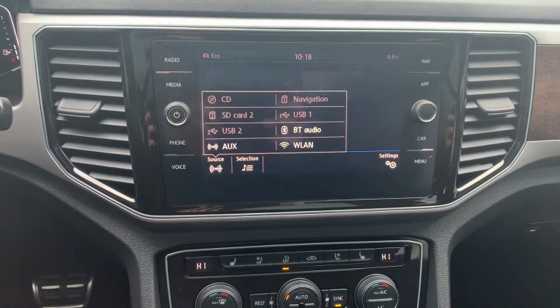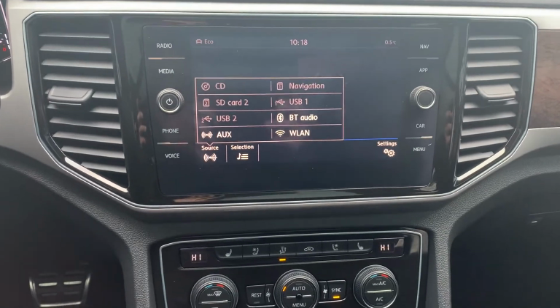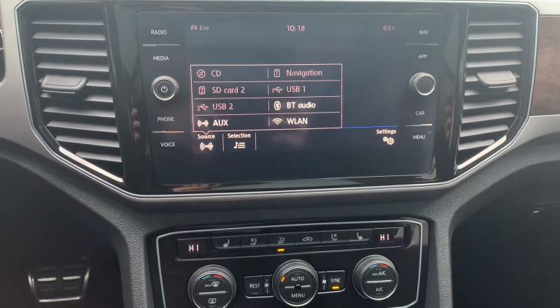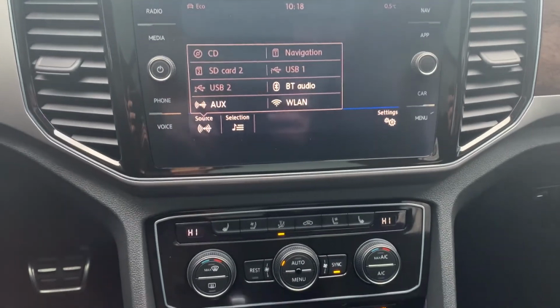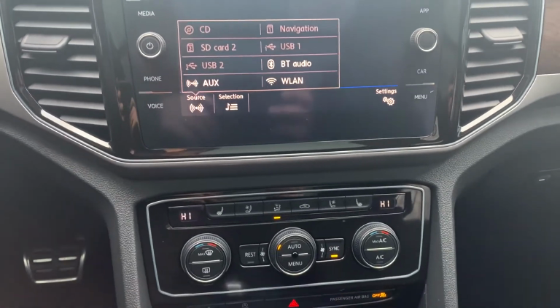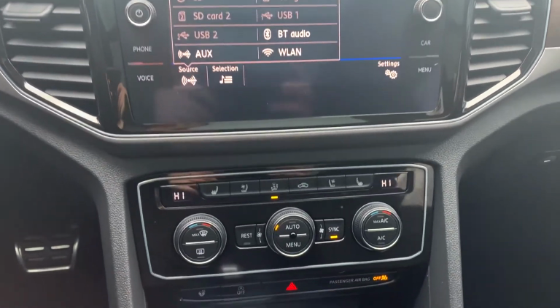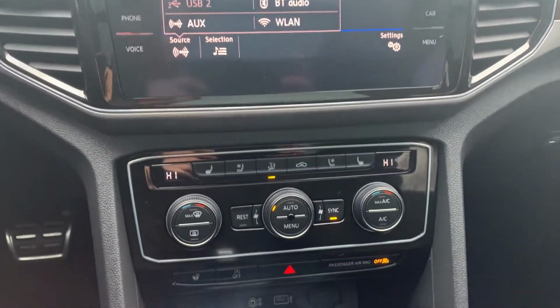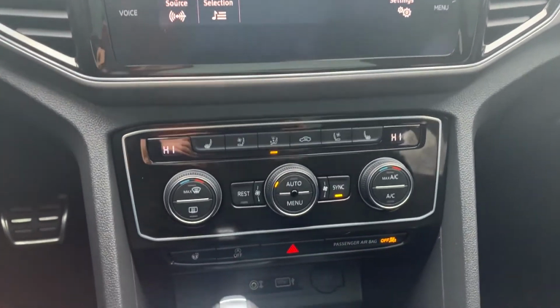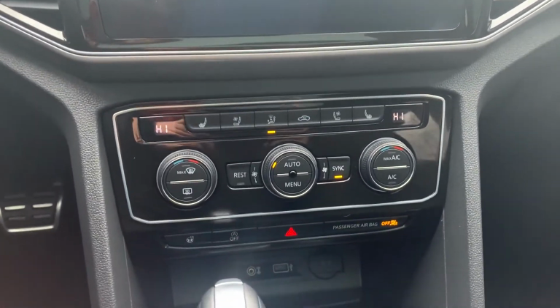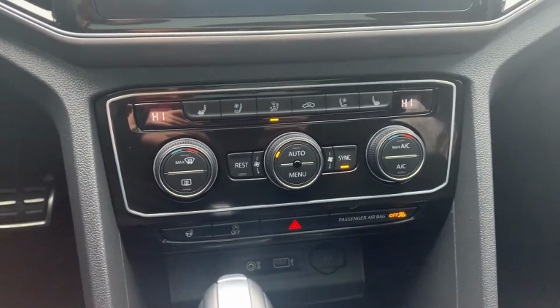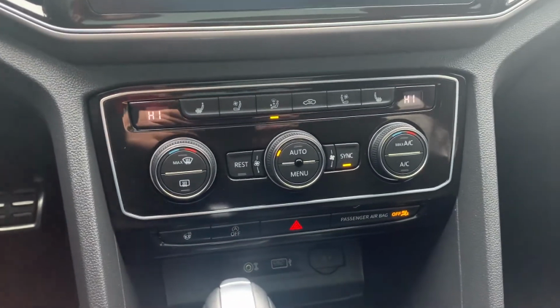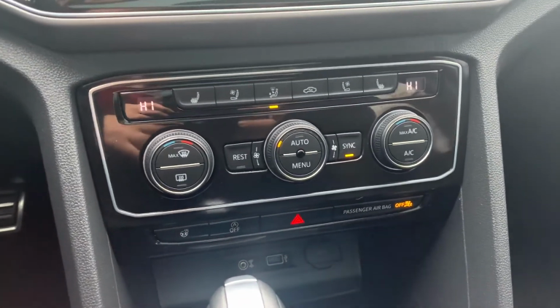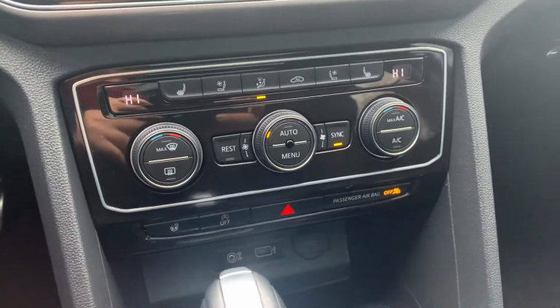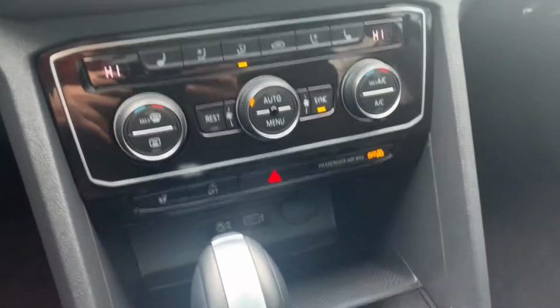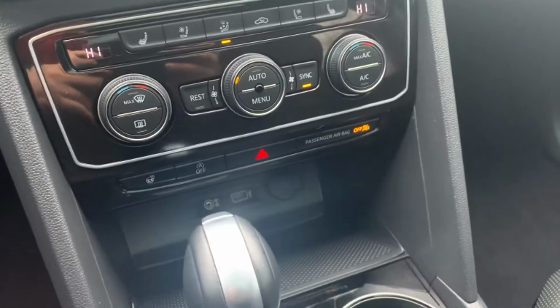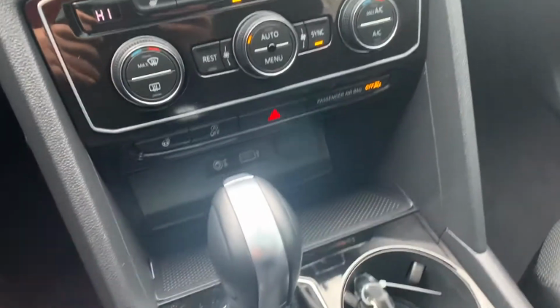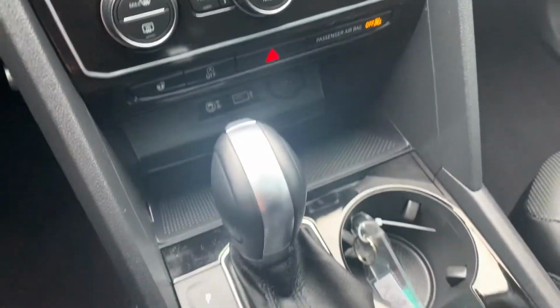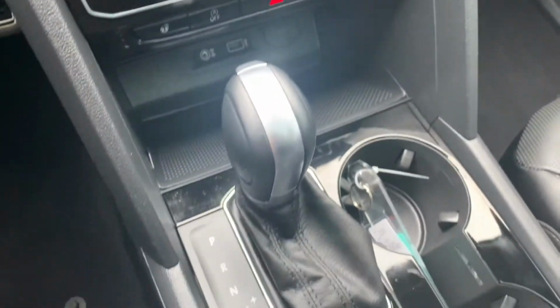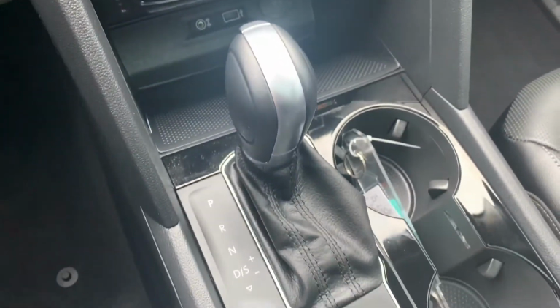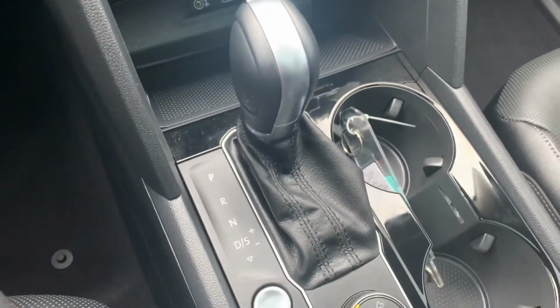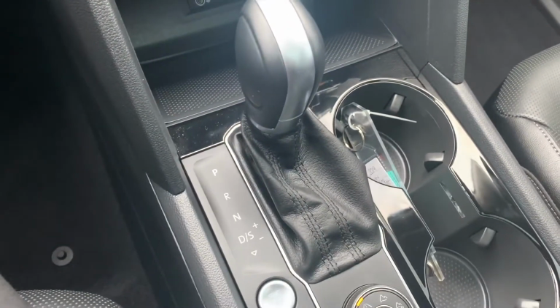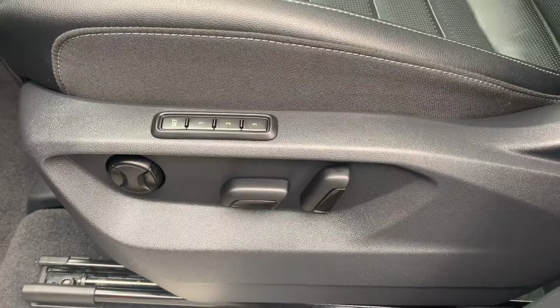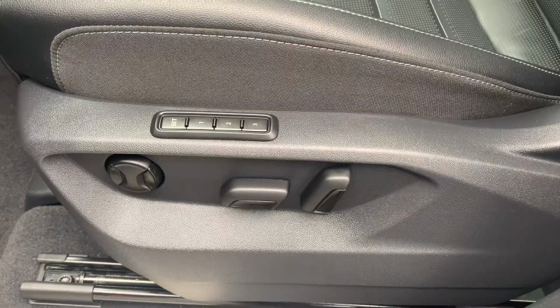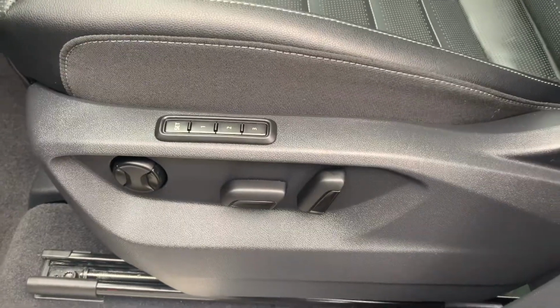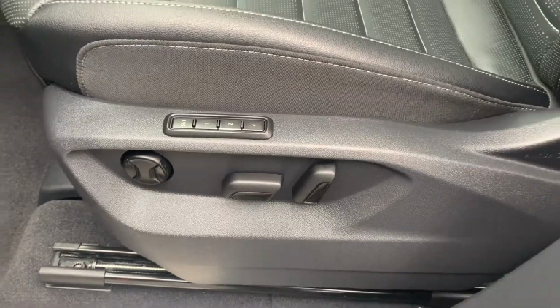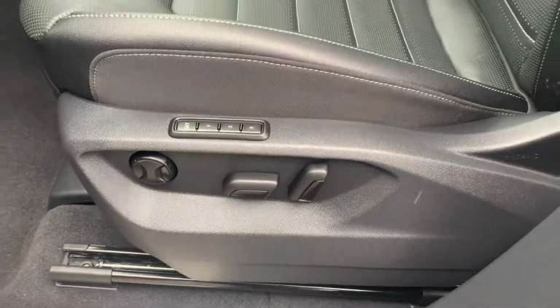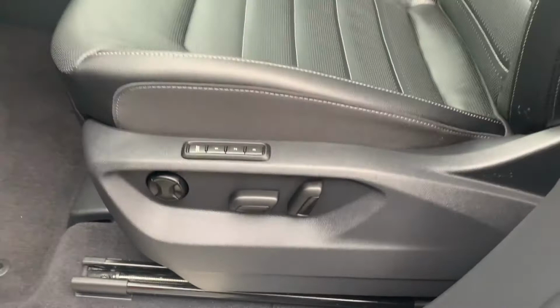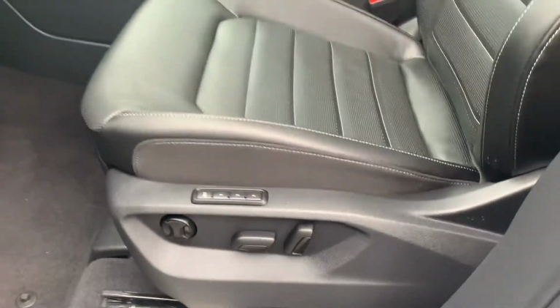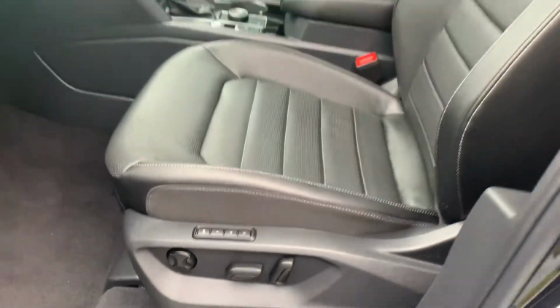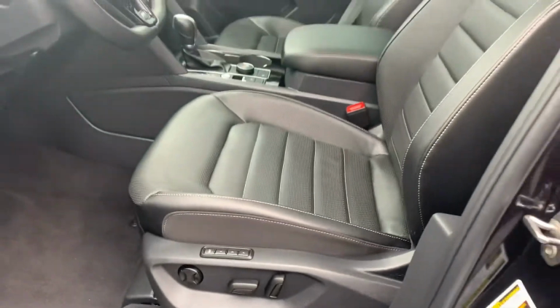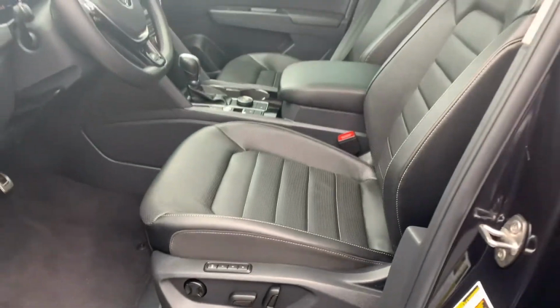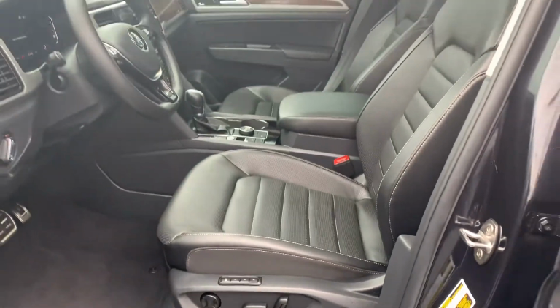This vehicle has dual-climate controls, heated and cooling seats for both the driver and the passenger, an all-leather interior, and memory seat functions for three different drivers.